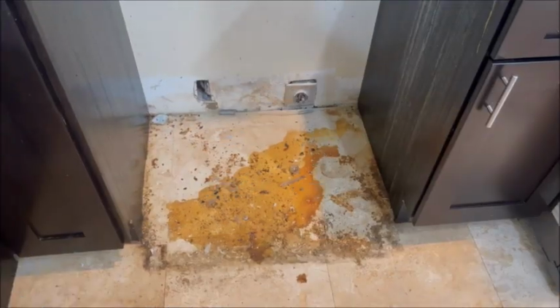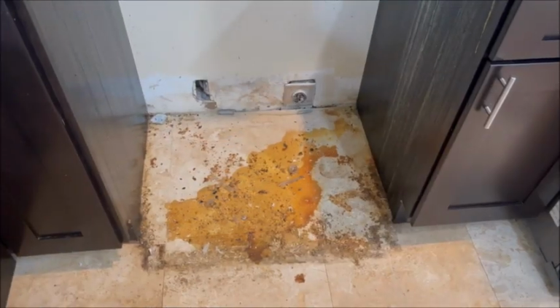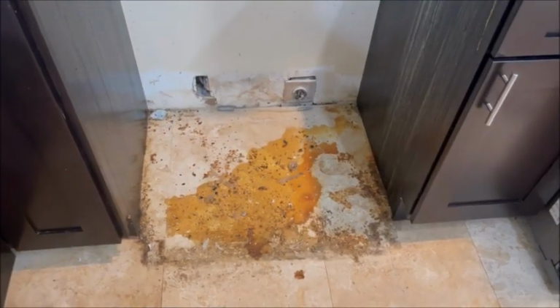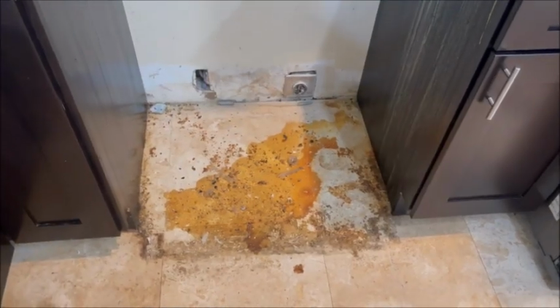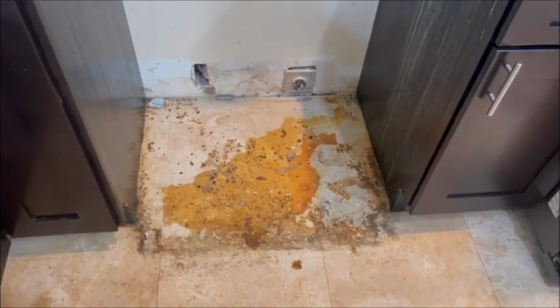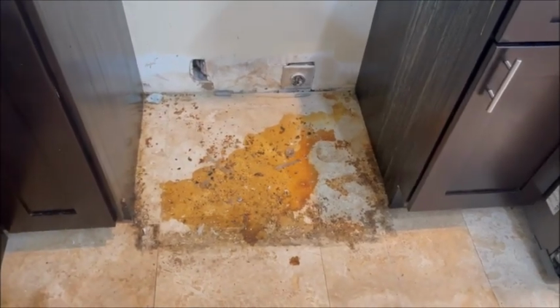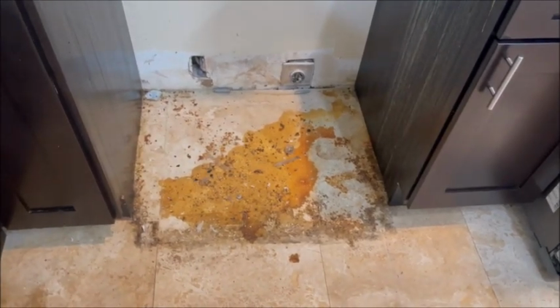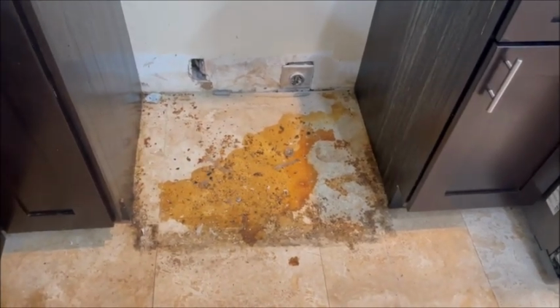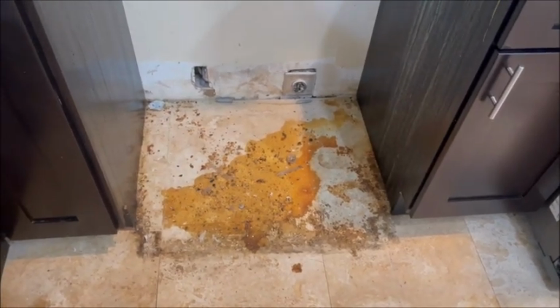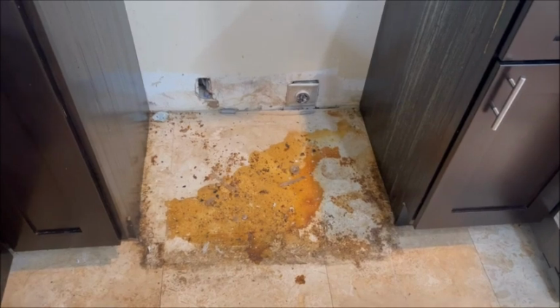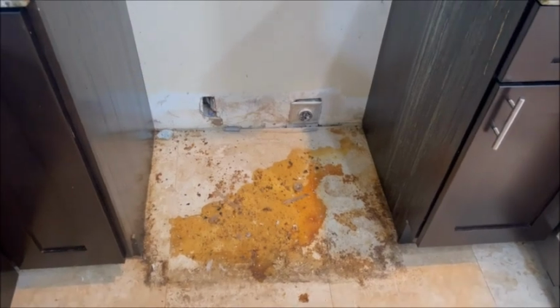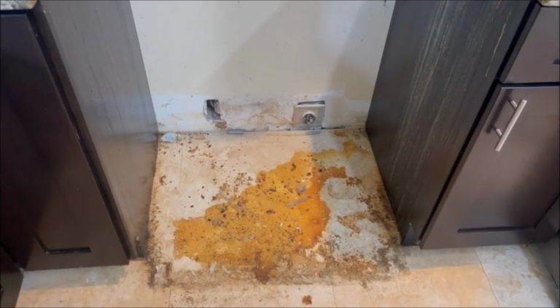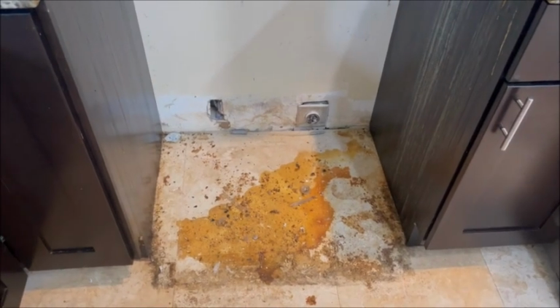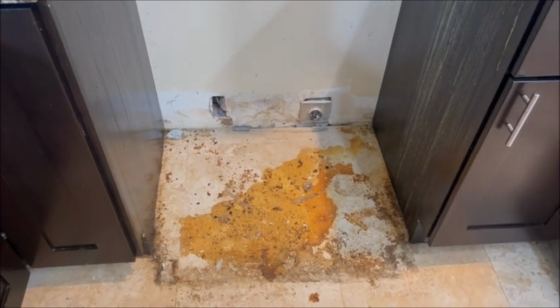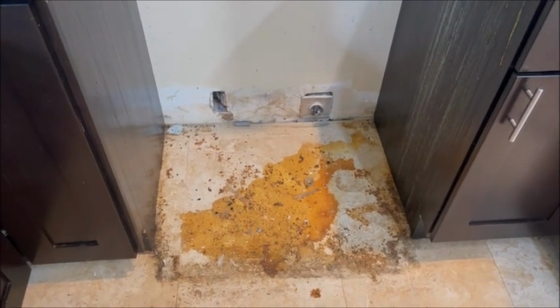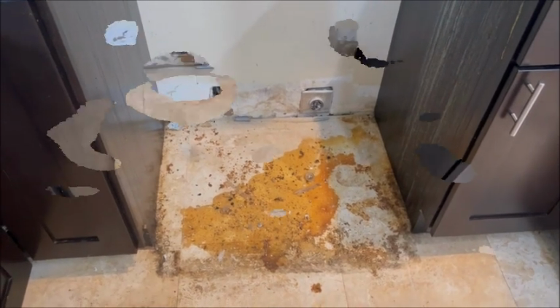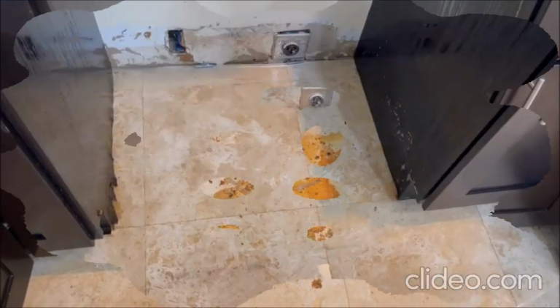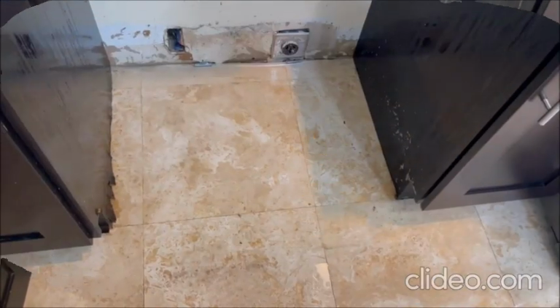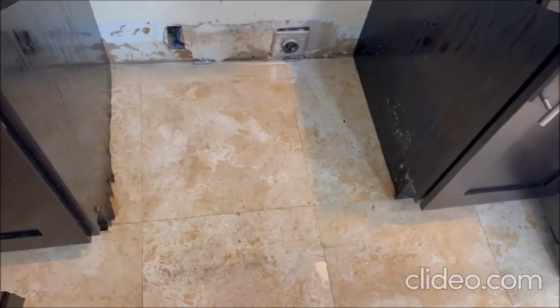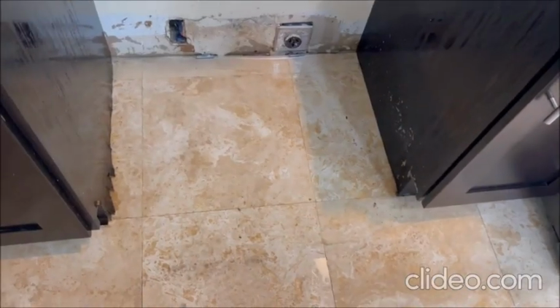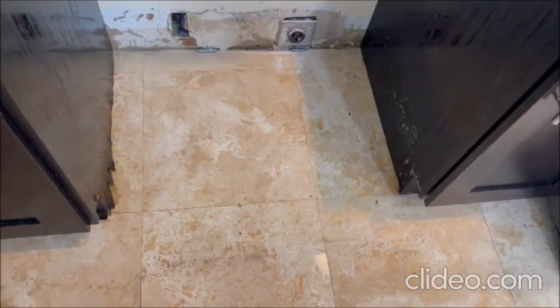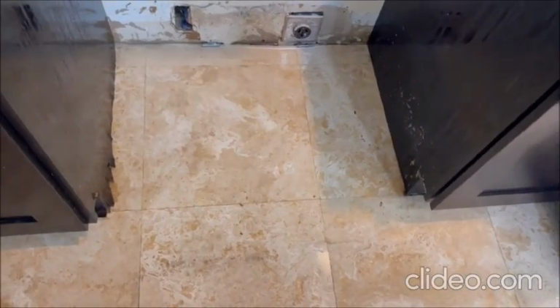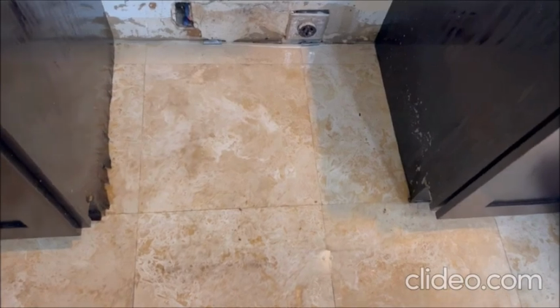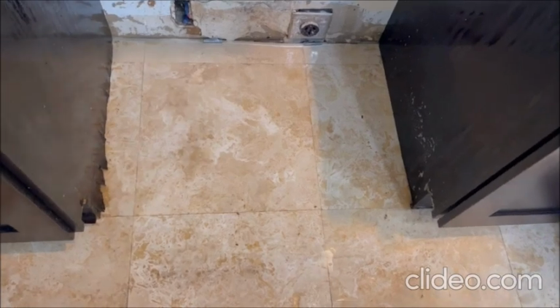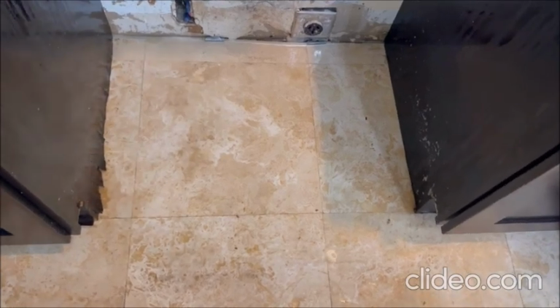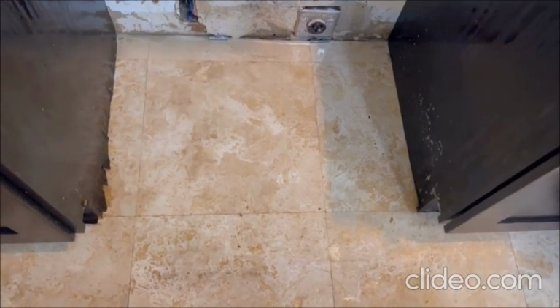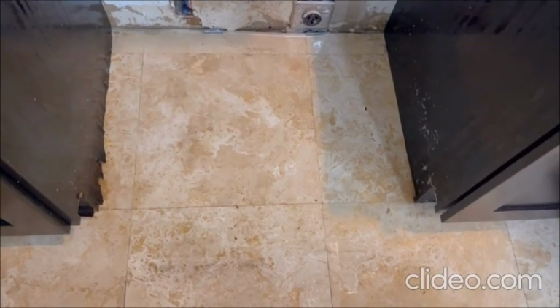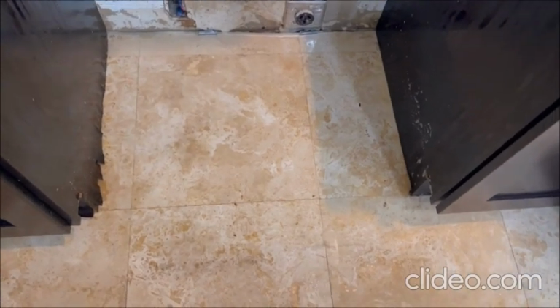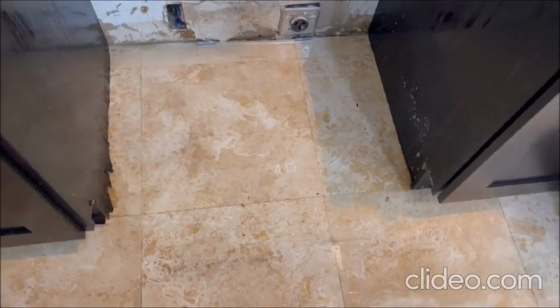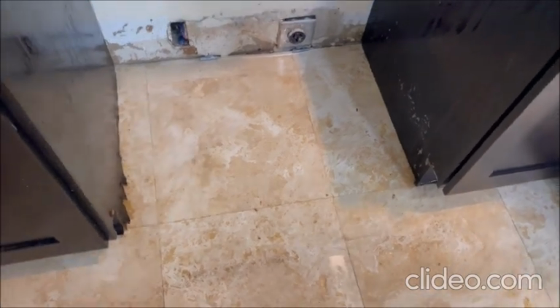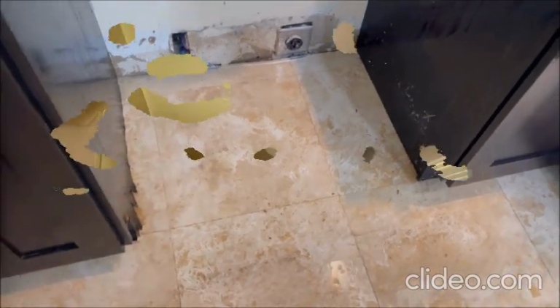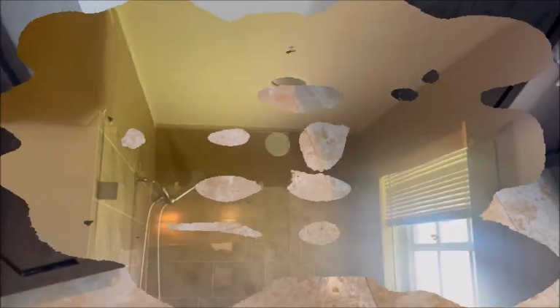Just wanted to show everybody what's underneath the stove — isn't that something? Here's what it looks like after you pressure wash it. Like brand new.